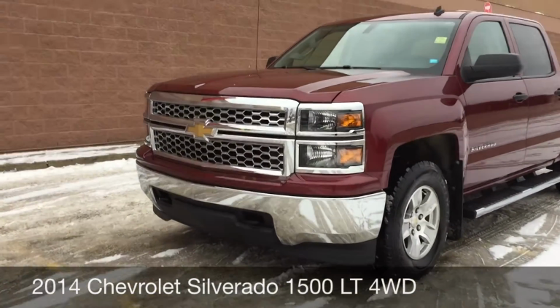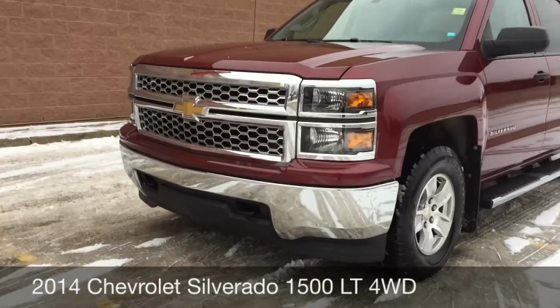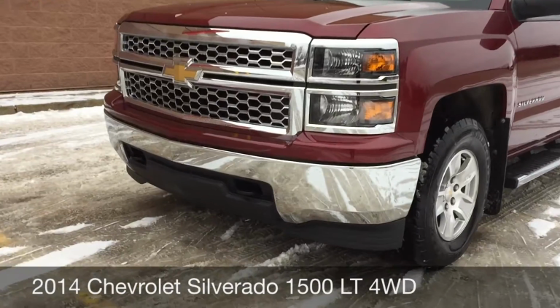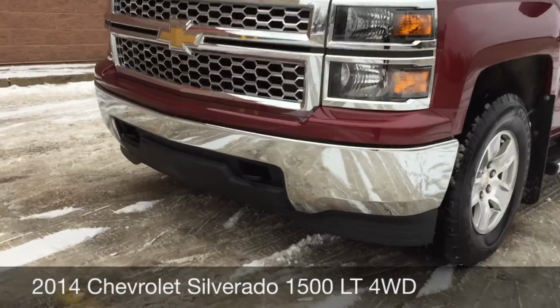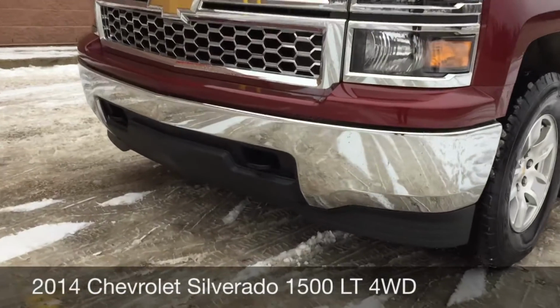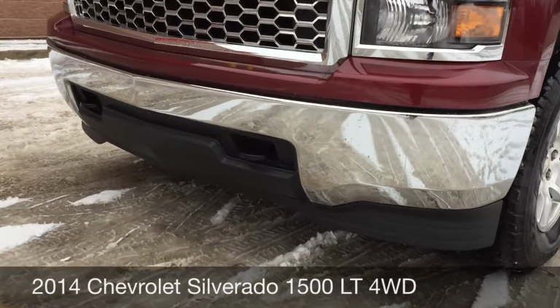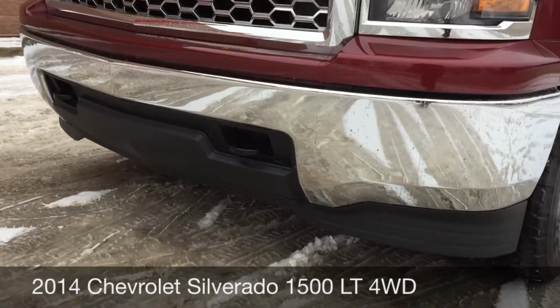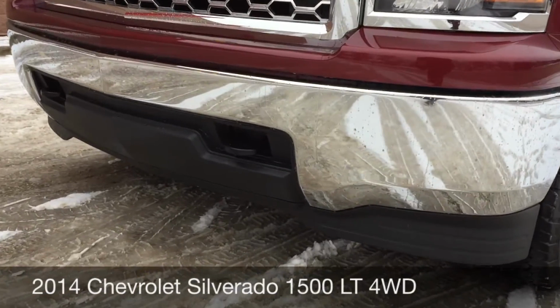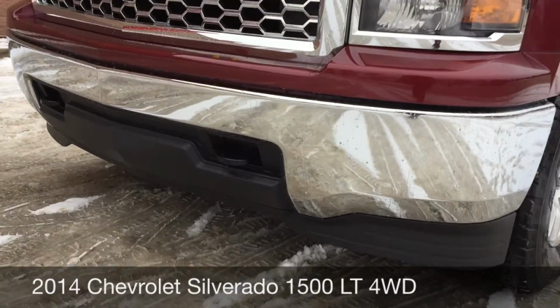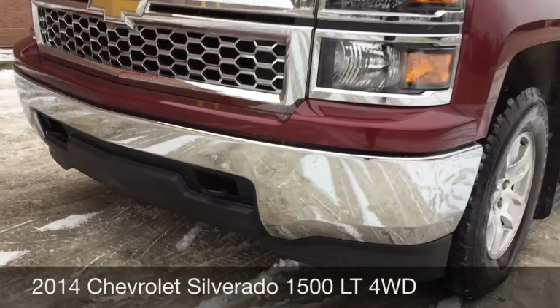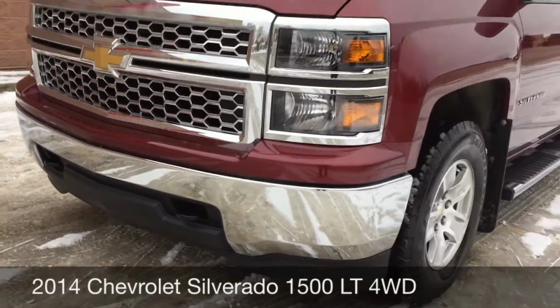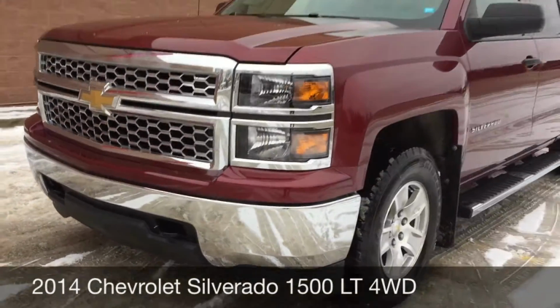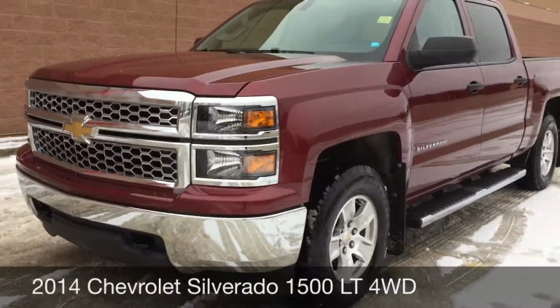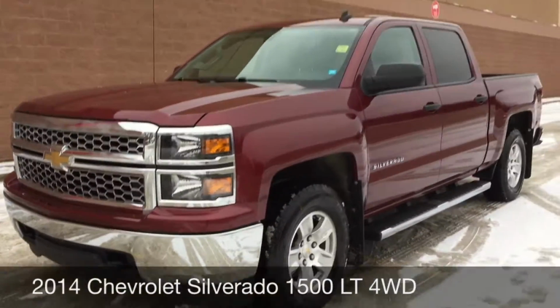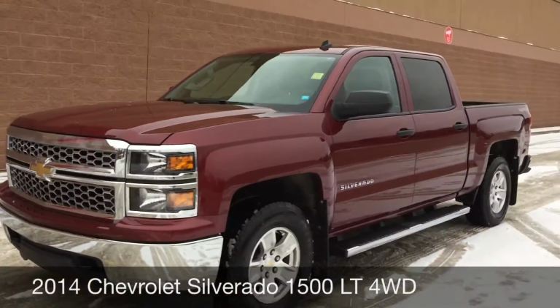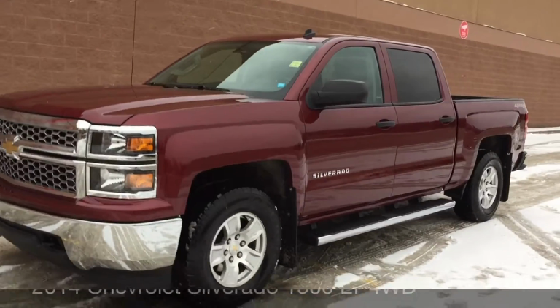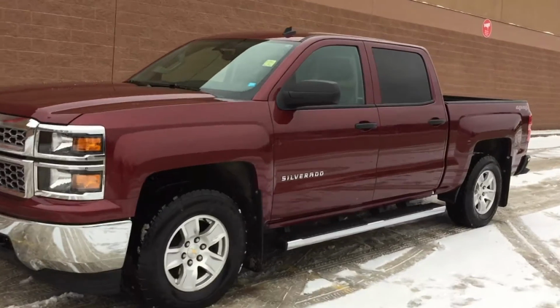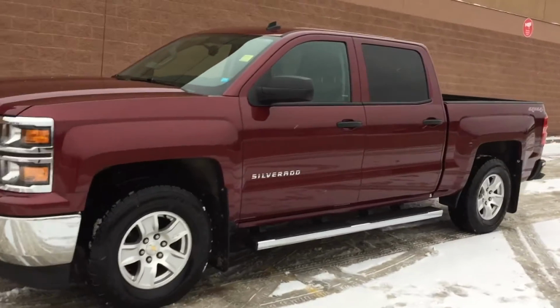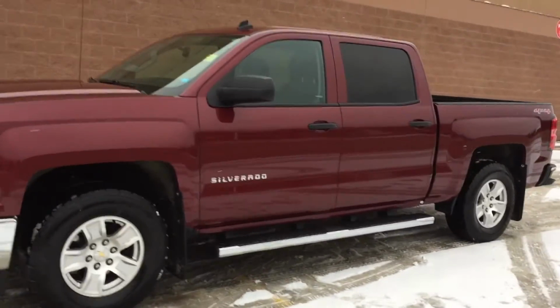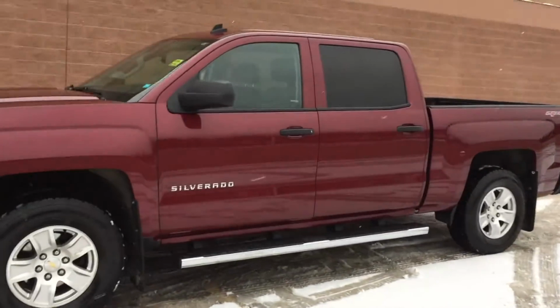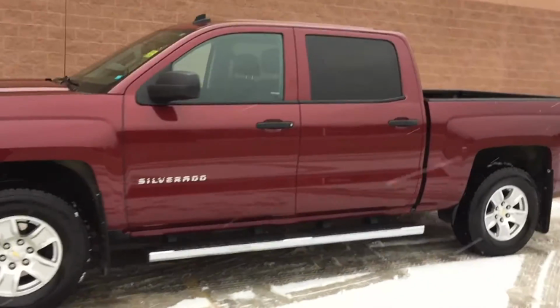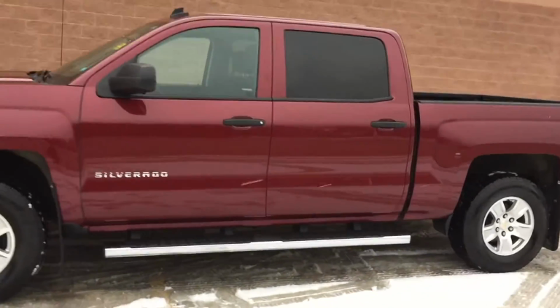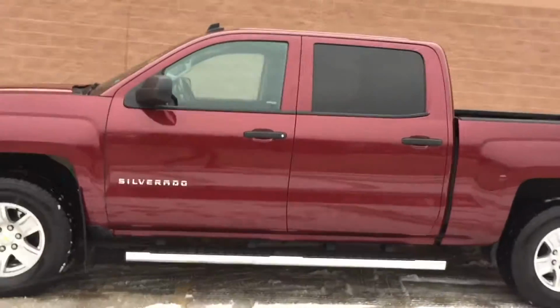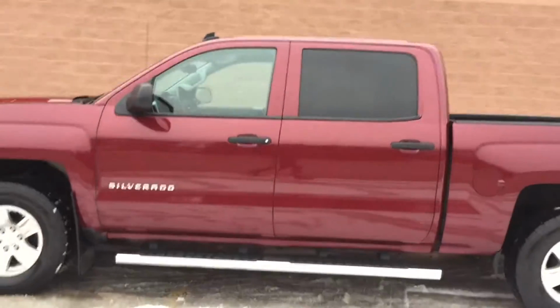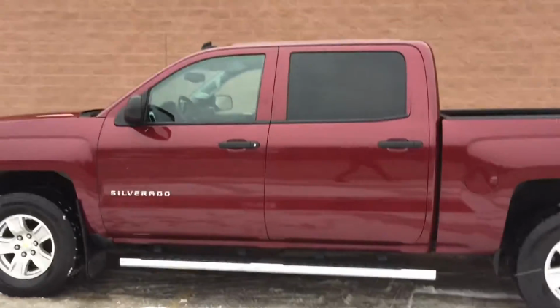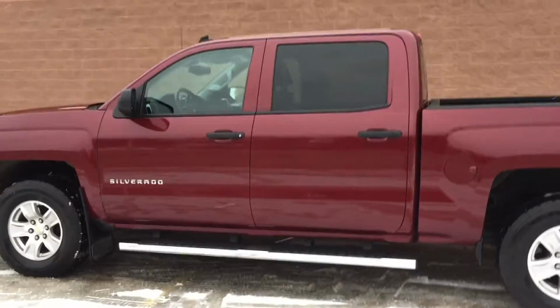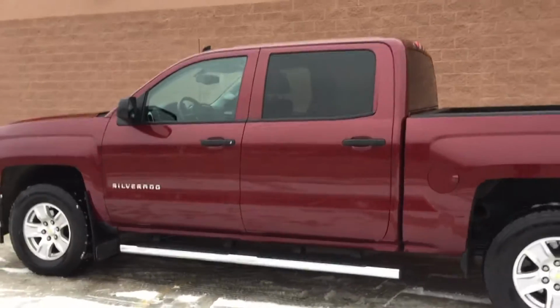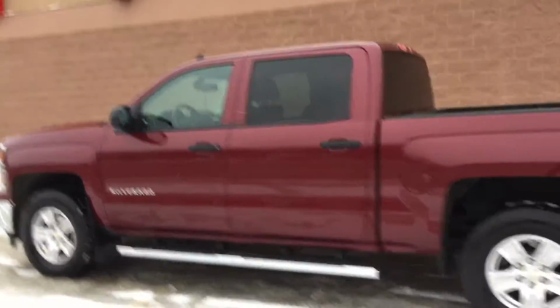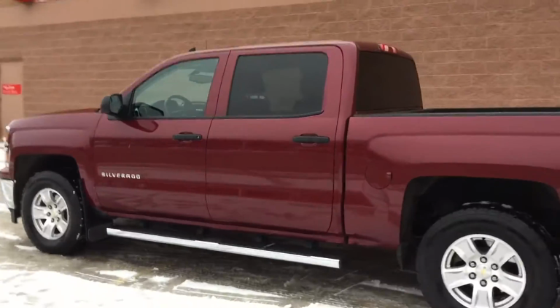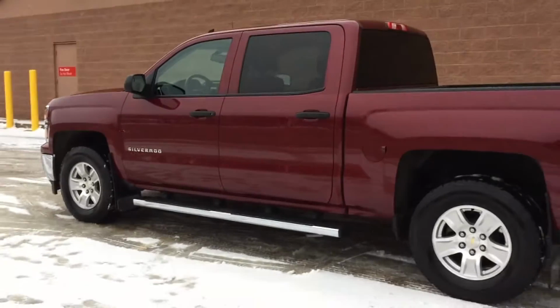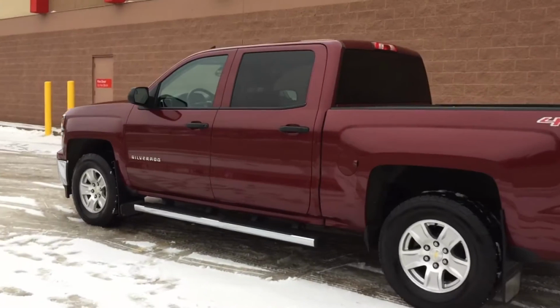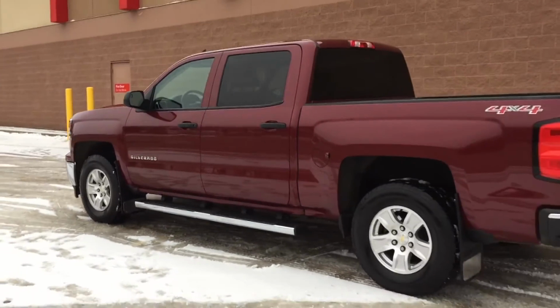To start, I want to show you the chrome front bumper and the front tow hooks right there. 17-inch aluminum alloy wheels are on this vehicle. Running boards along the side just make it a little bit easier to get into that cab.